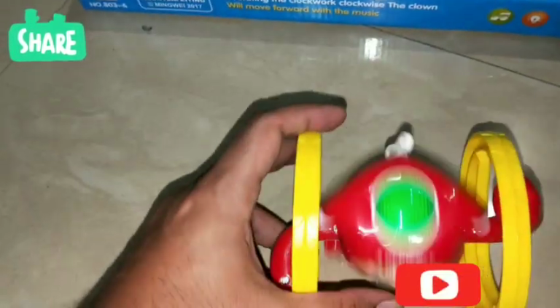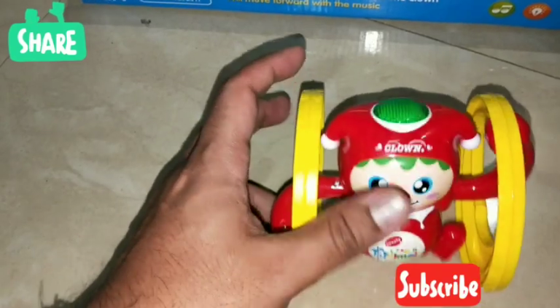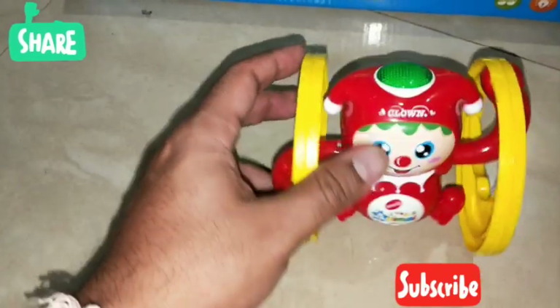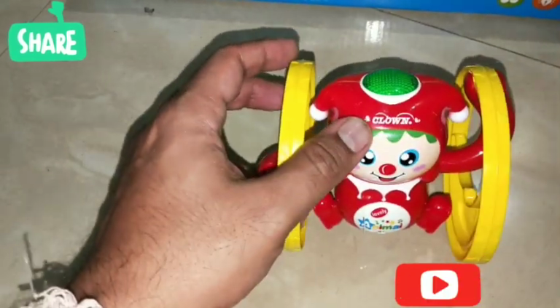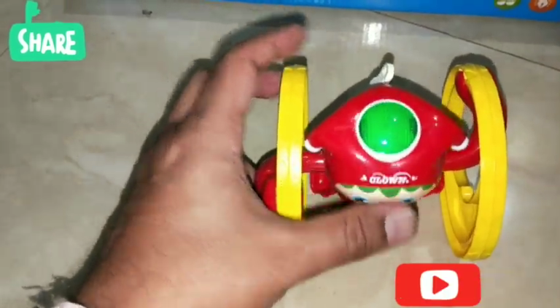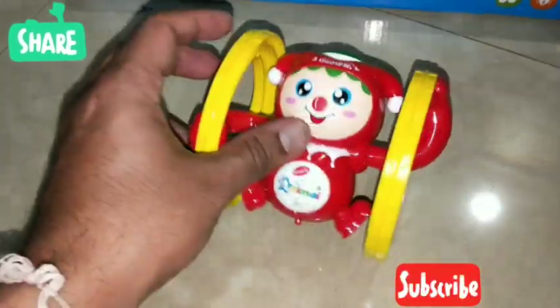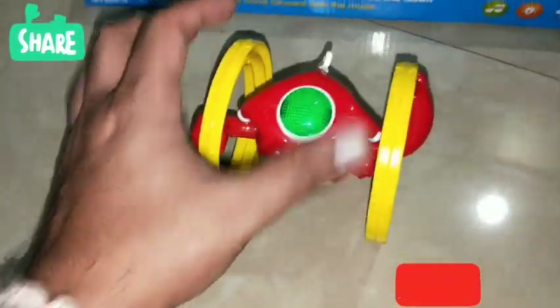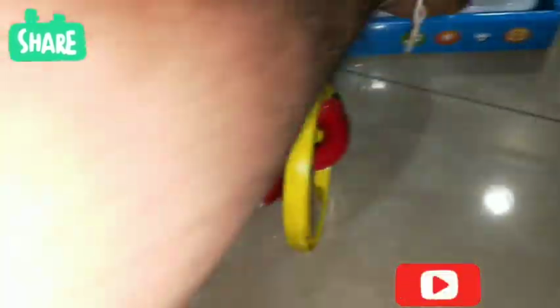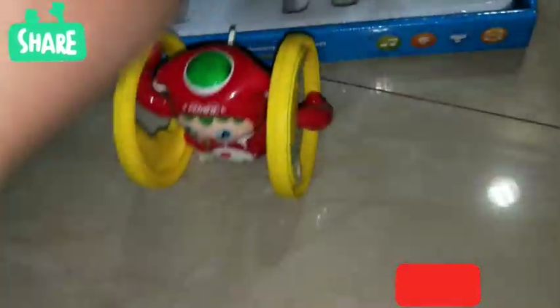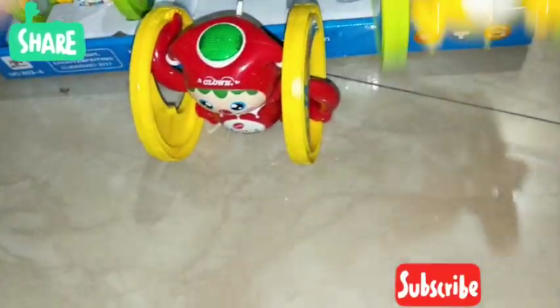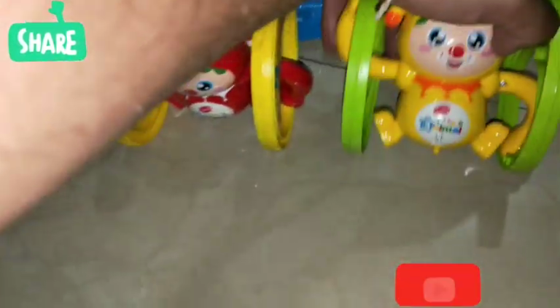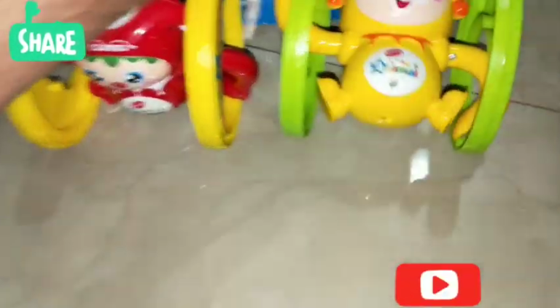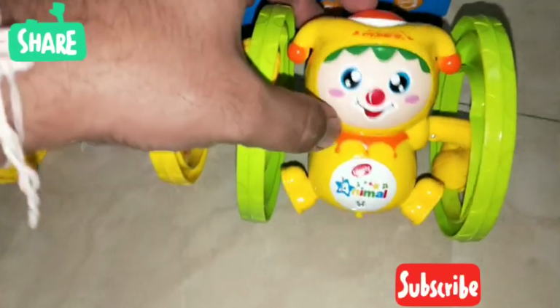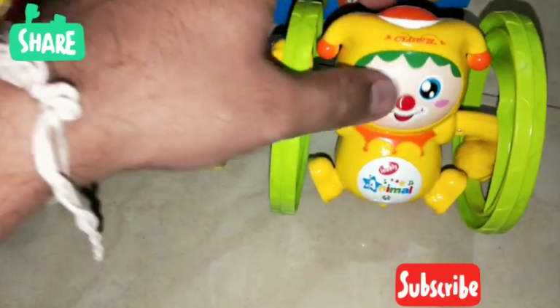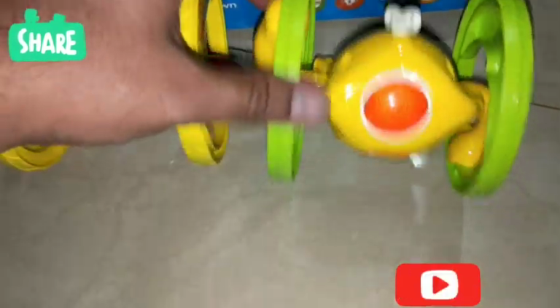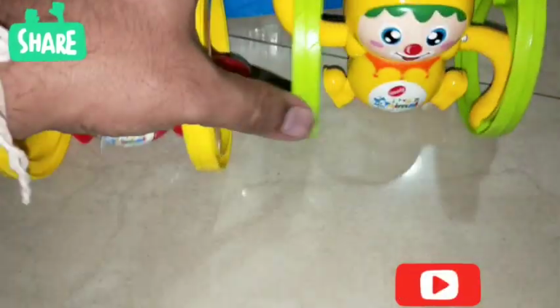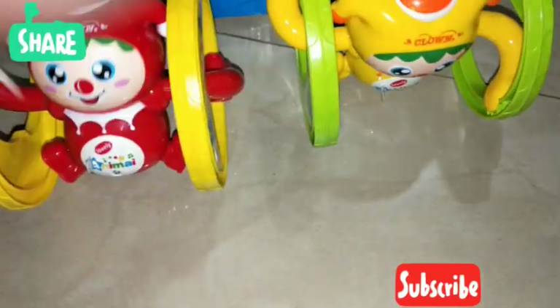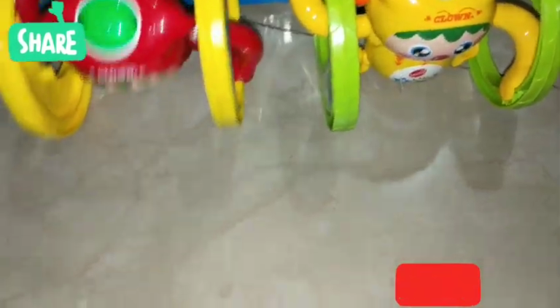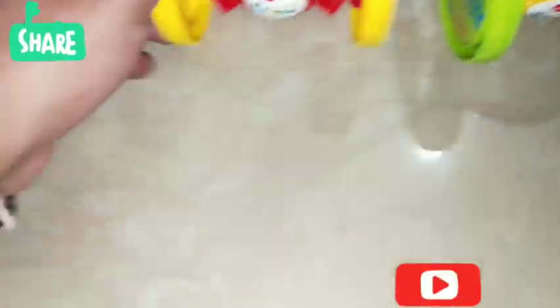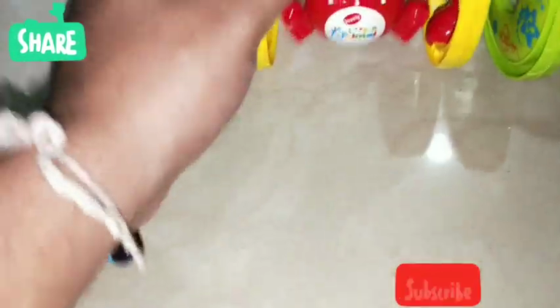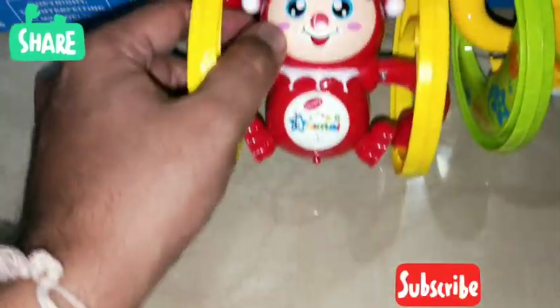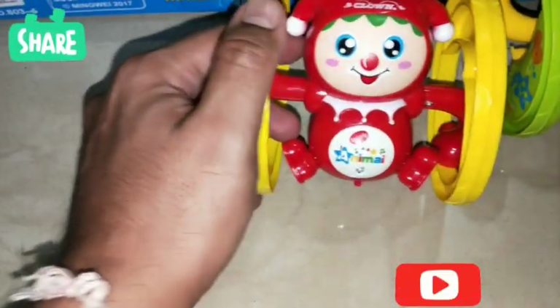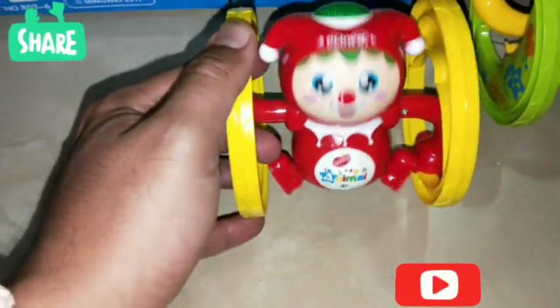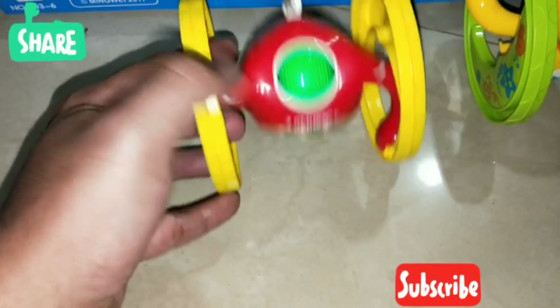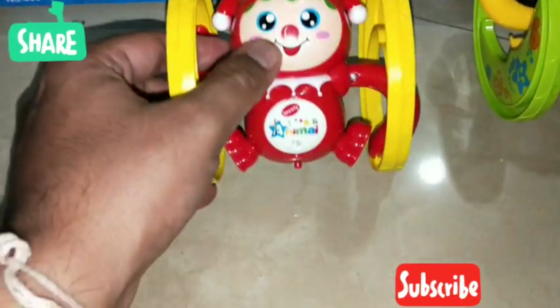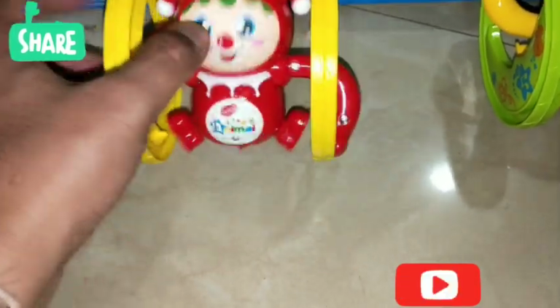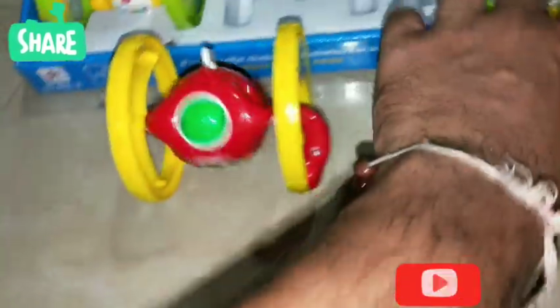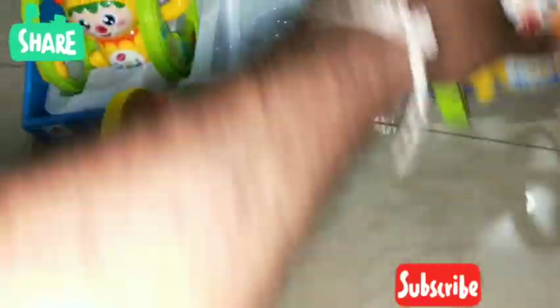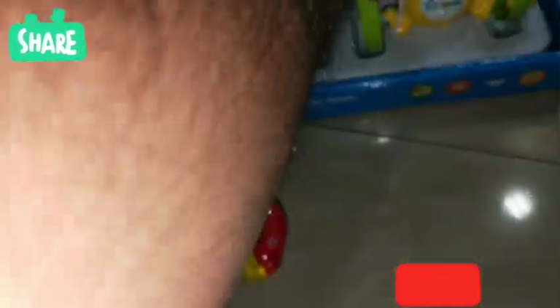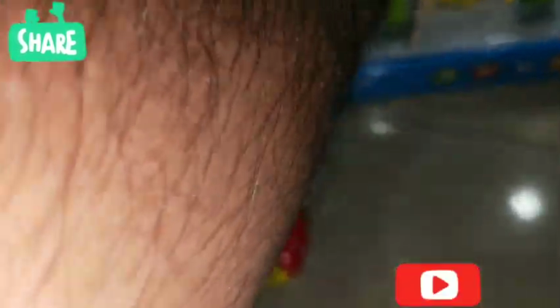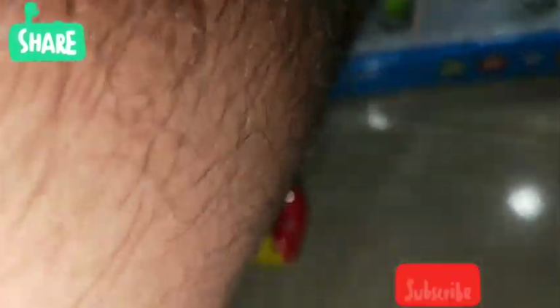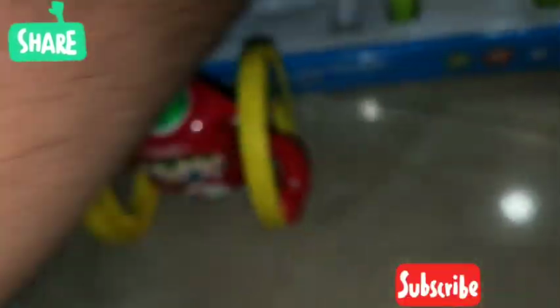First let's talk about the quality. It comes in two different colors as you can see over here. This one is the first color — it's in yellow and green. And this is the second toy which is in red and yellow color. Functions are the same; only the colors differ.